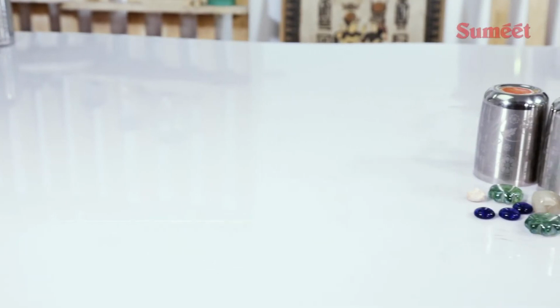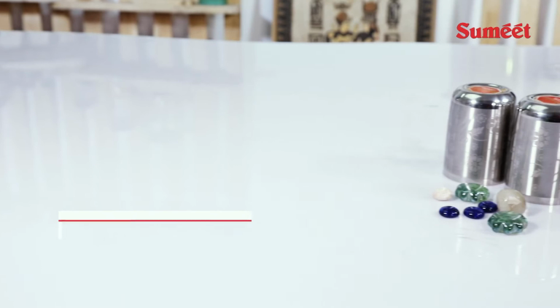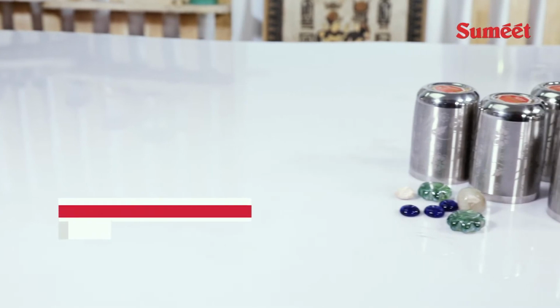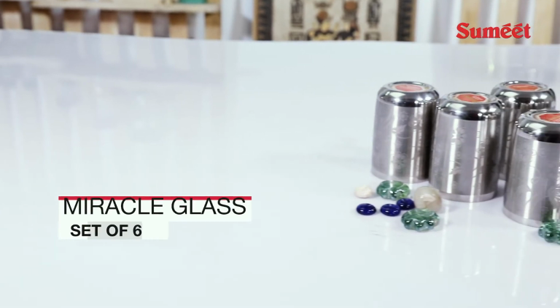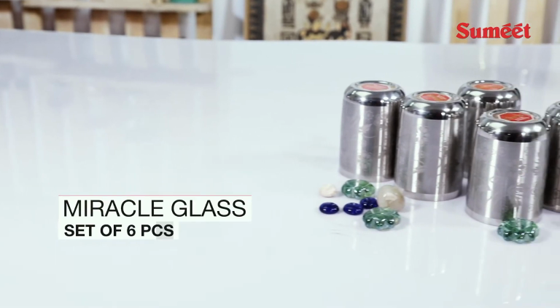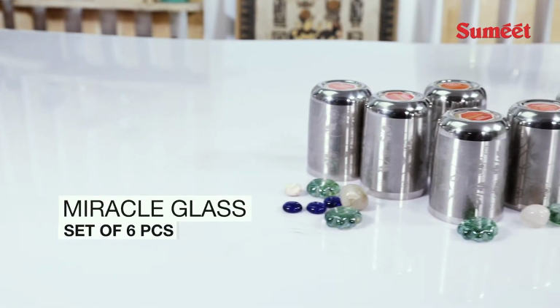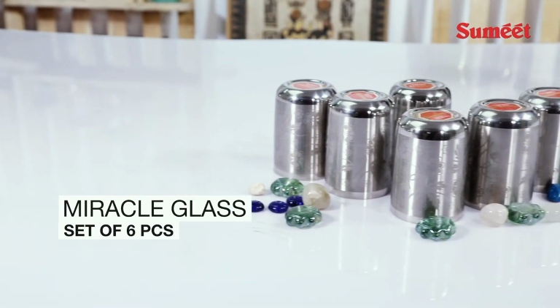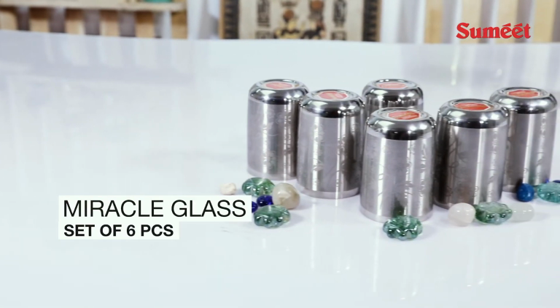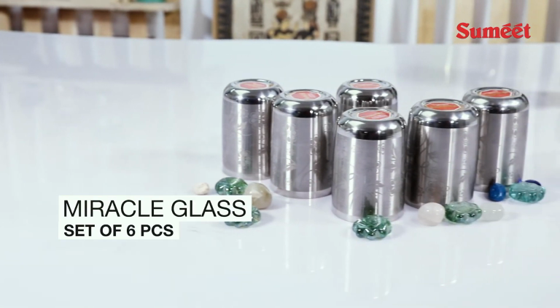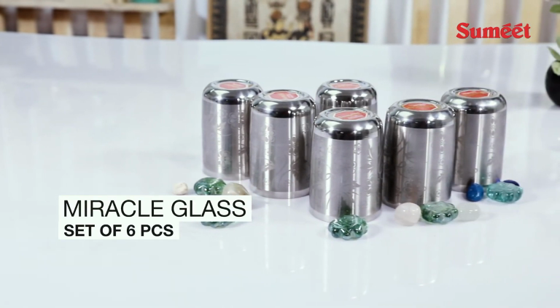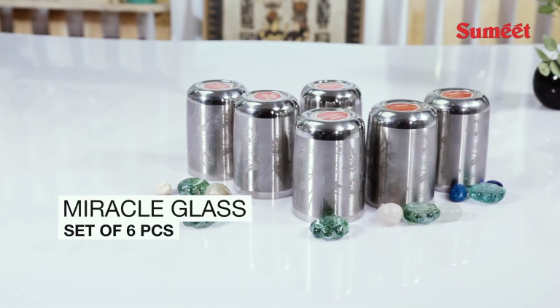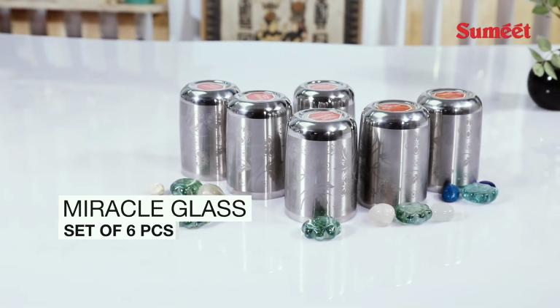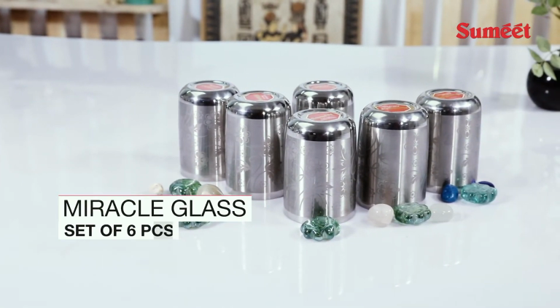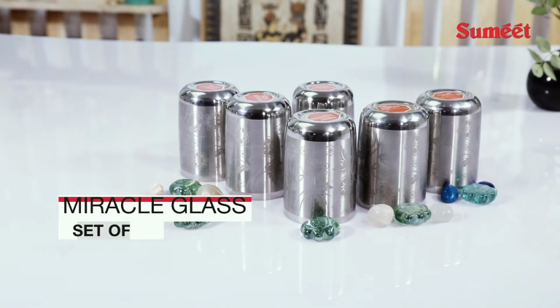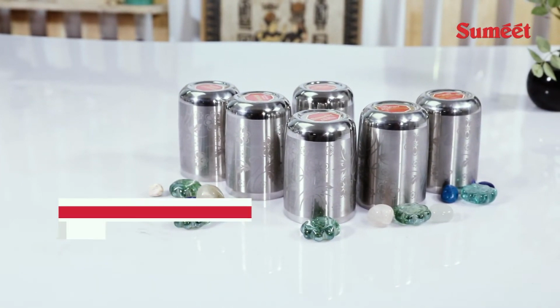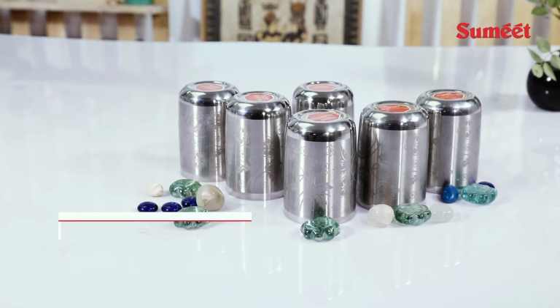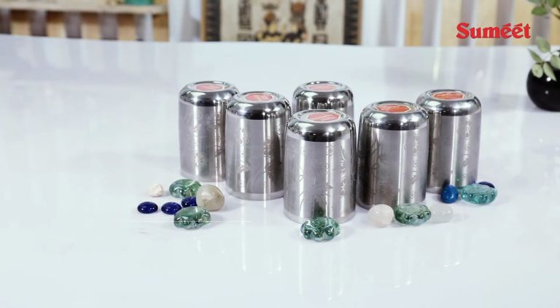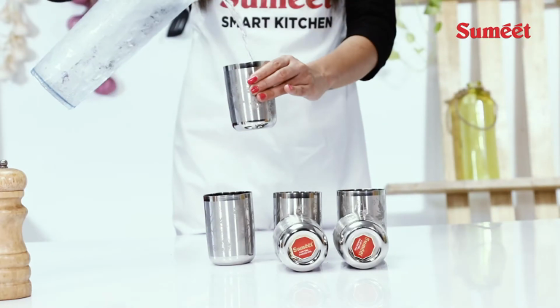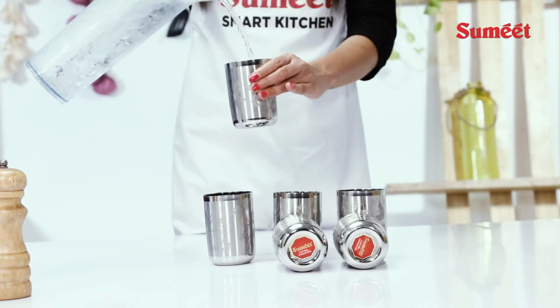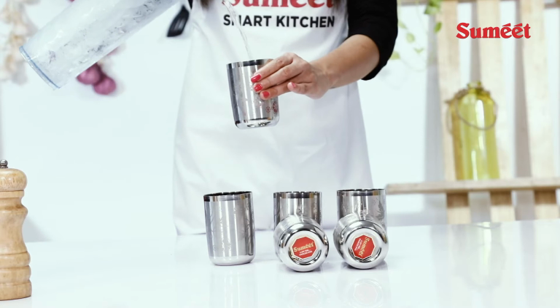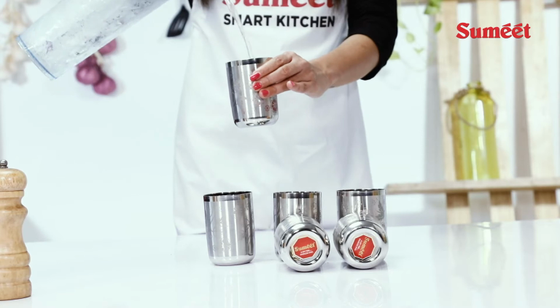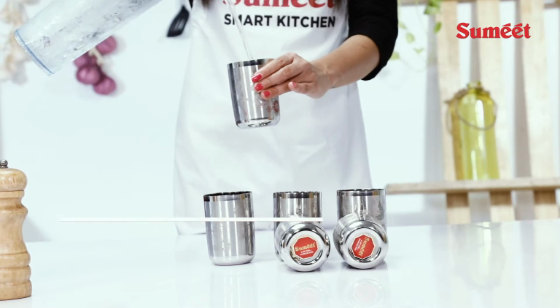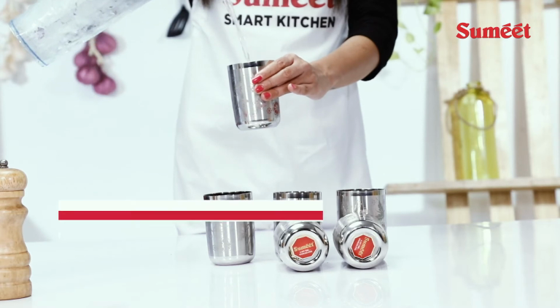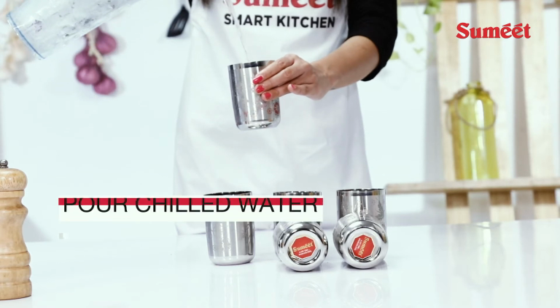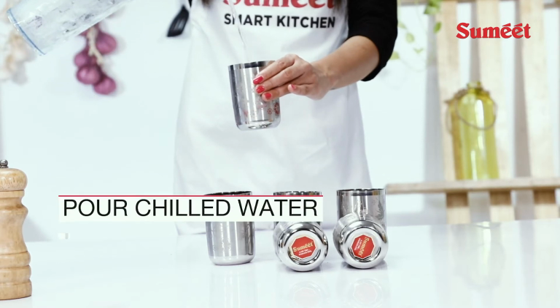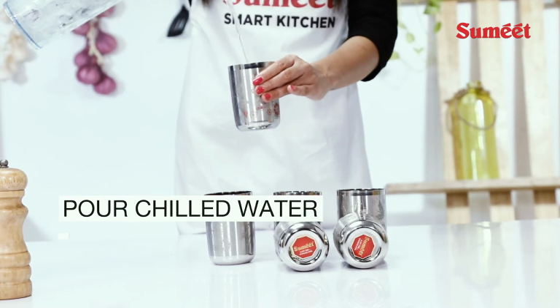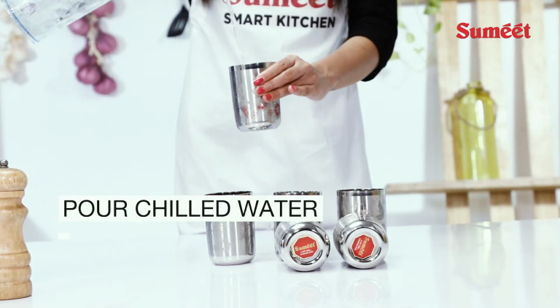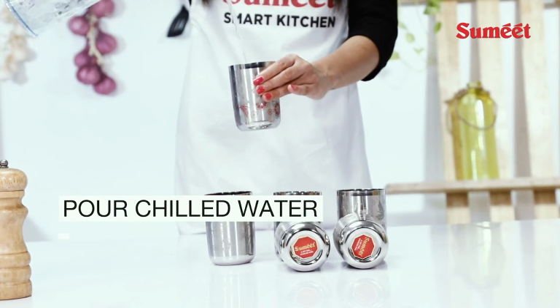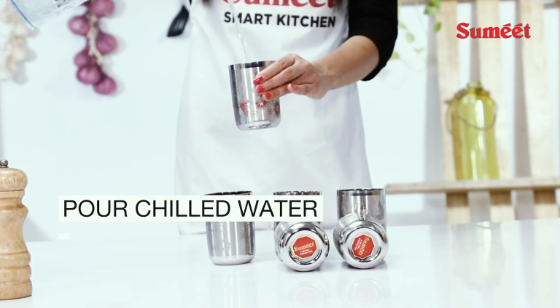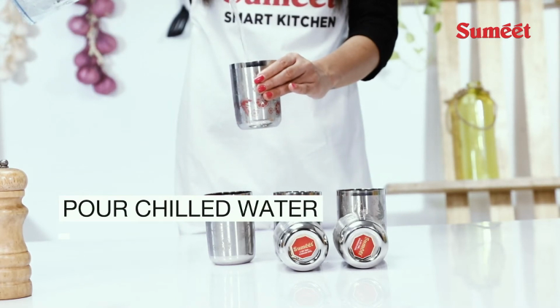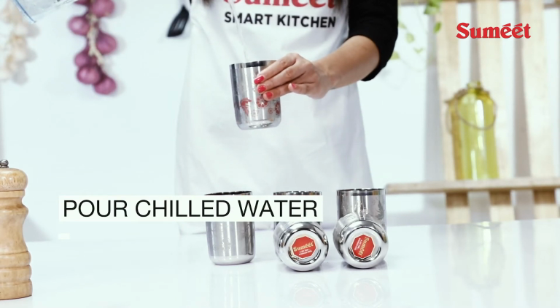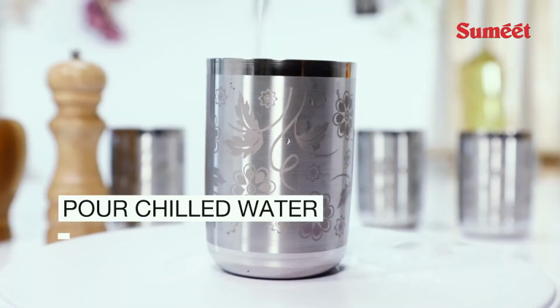Introducing the supremely elegant color changing glass set from the world of Sumit. Just pour some chilled water and see the magic unfold.